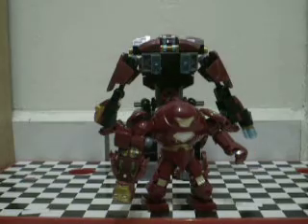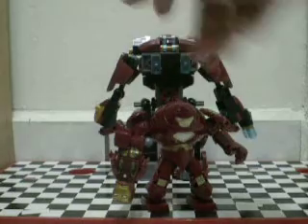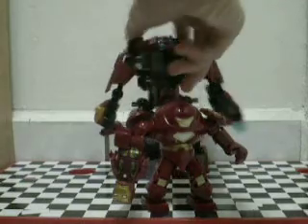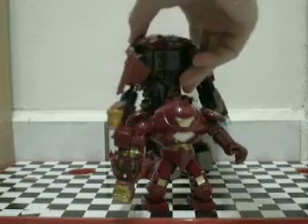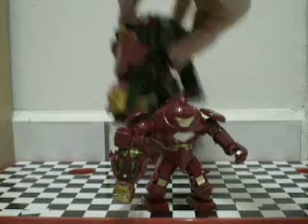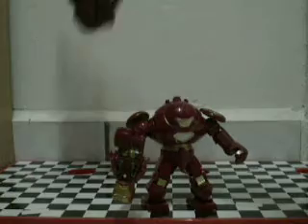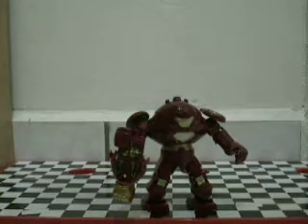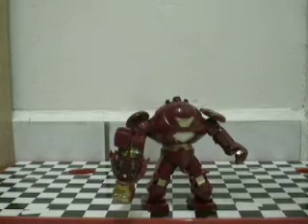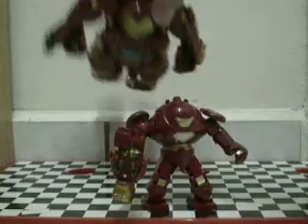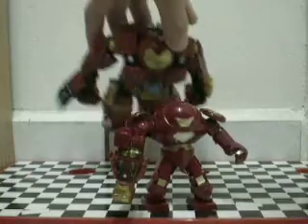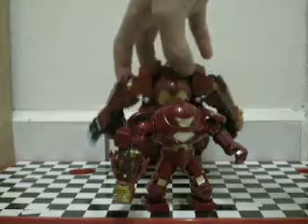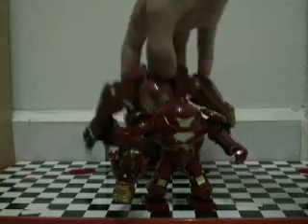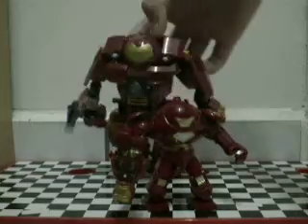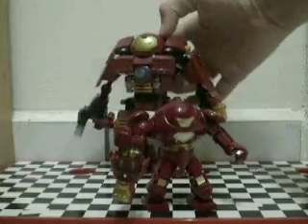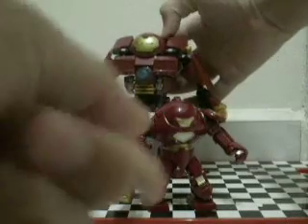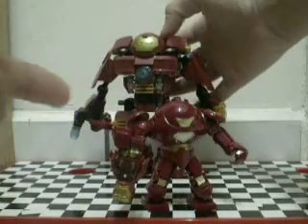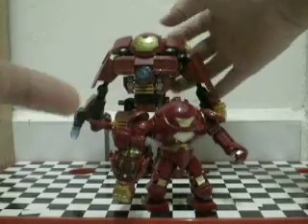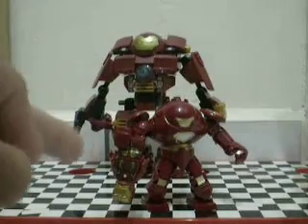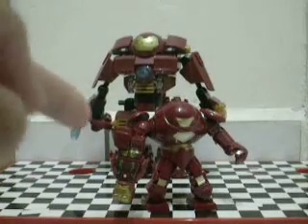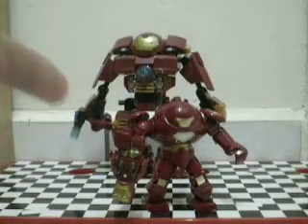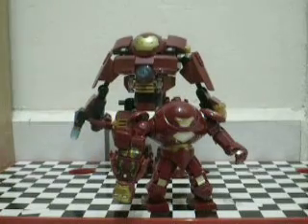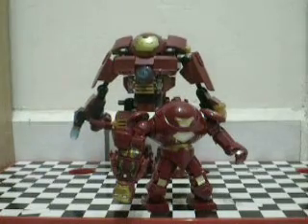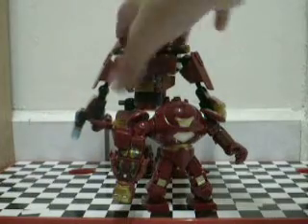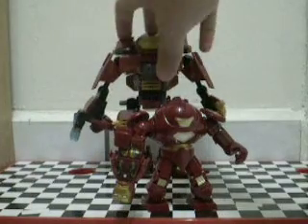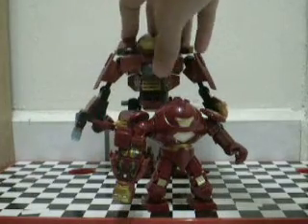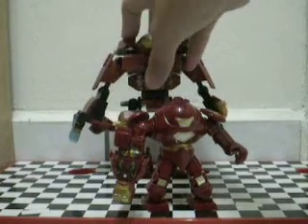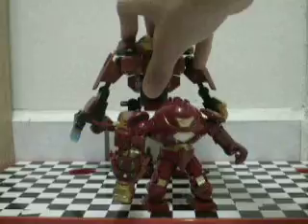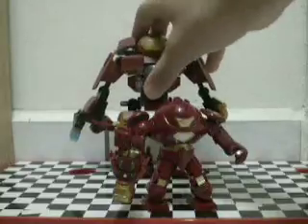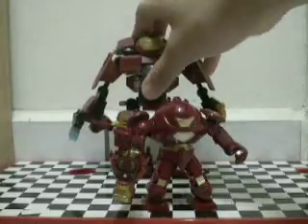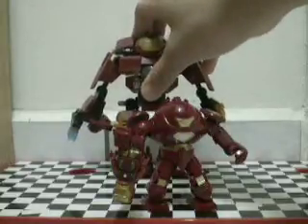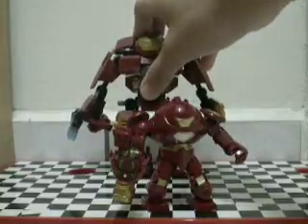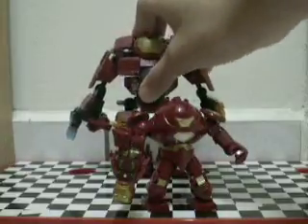This one can also hold two, and this one can also — but that's the pipe. This is not the right time for that. Yeah.